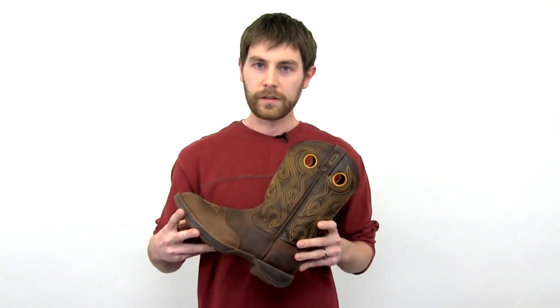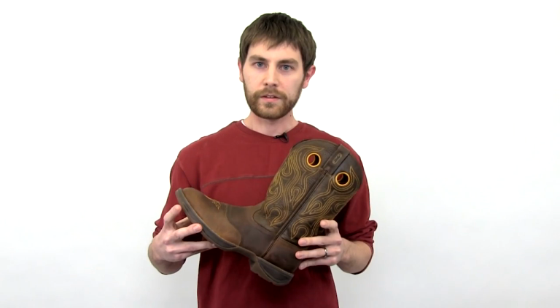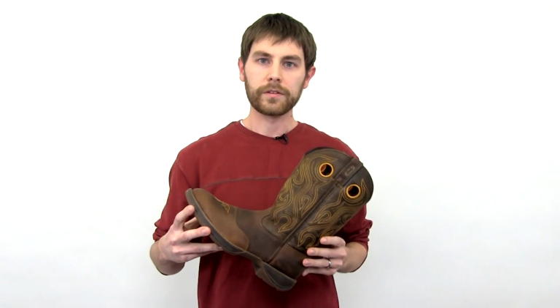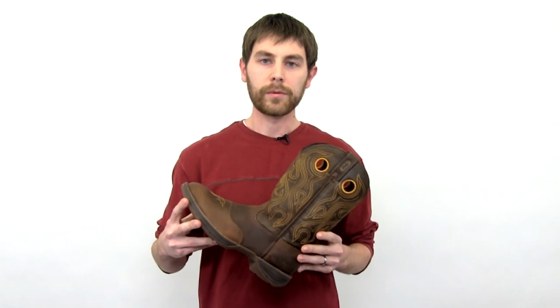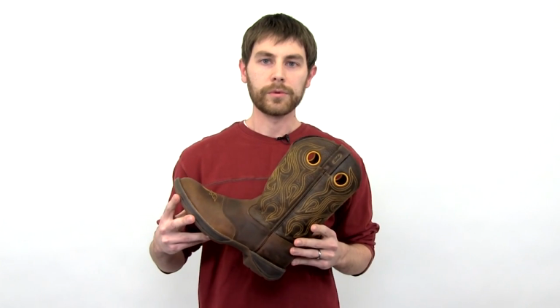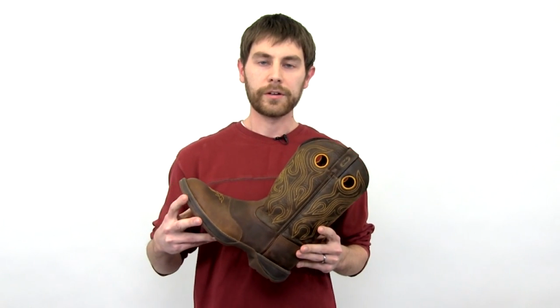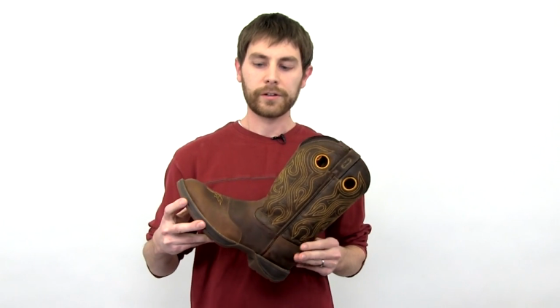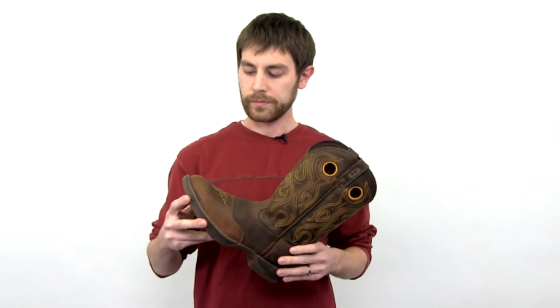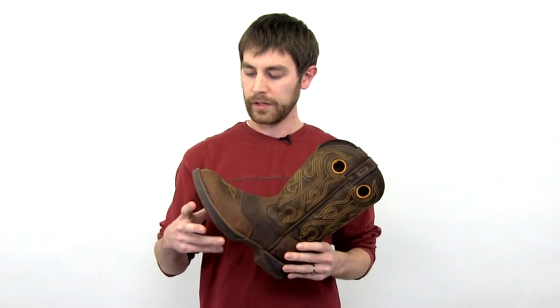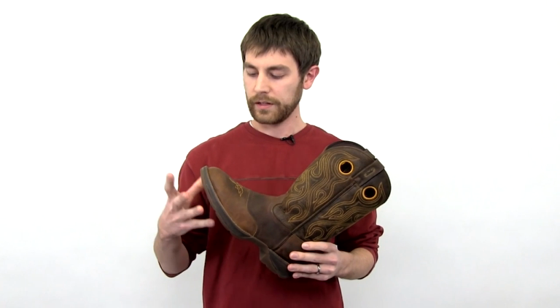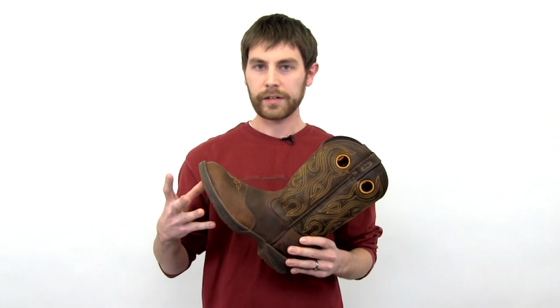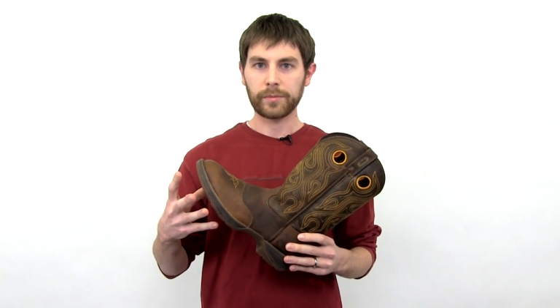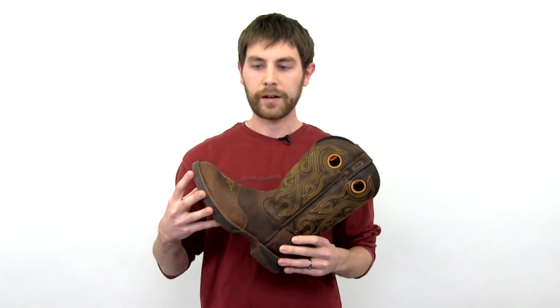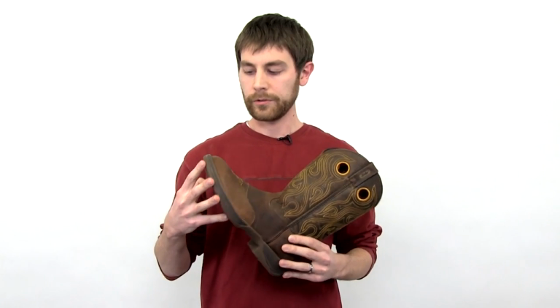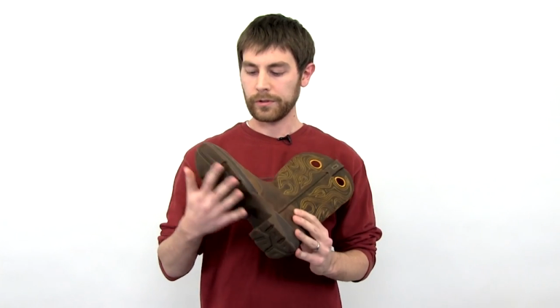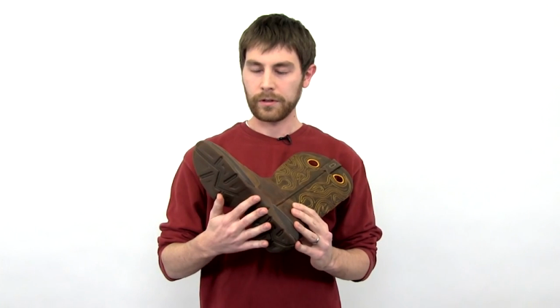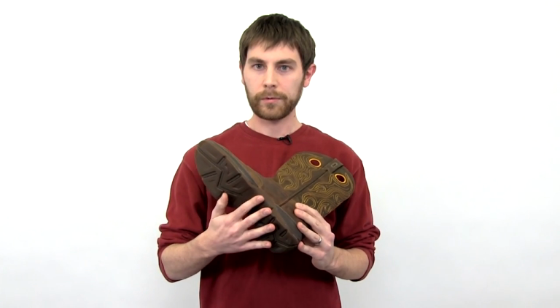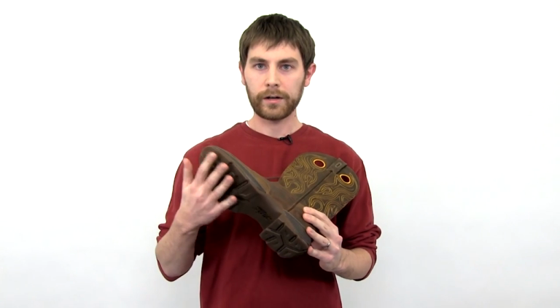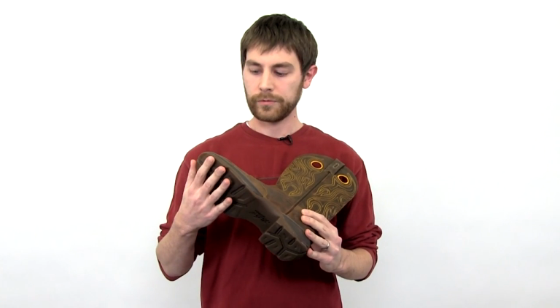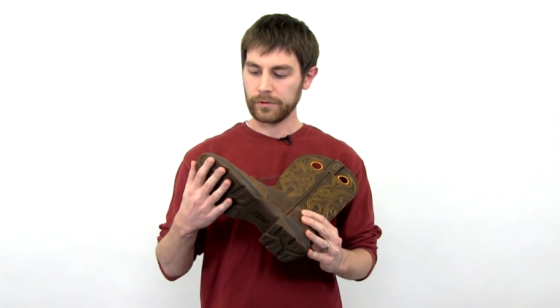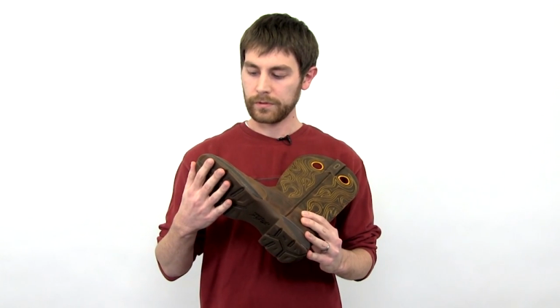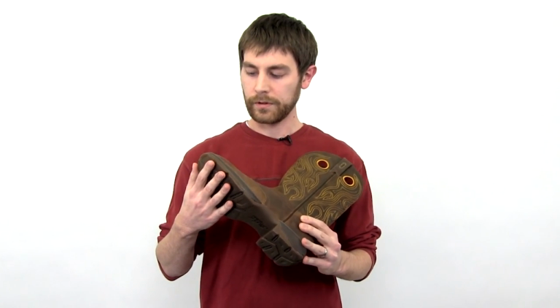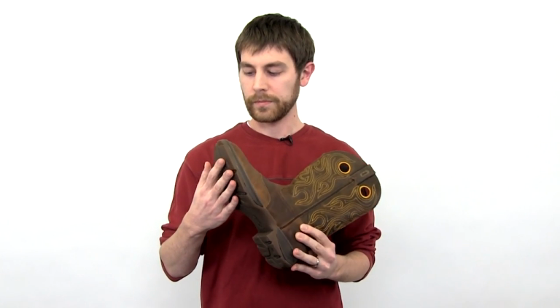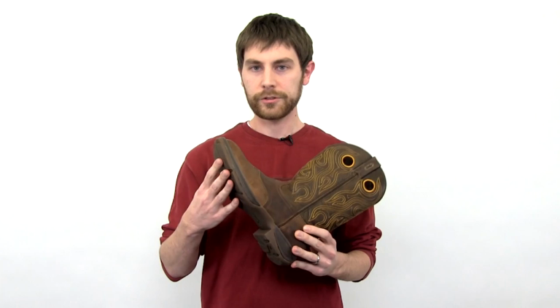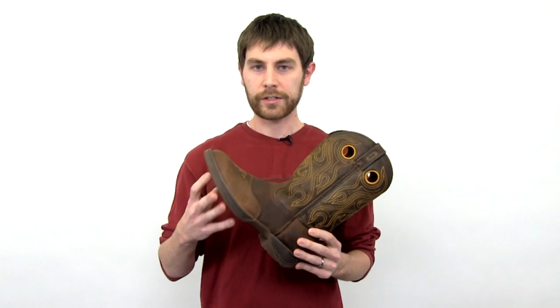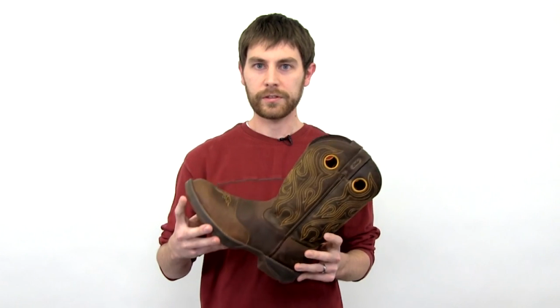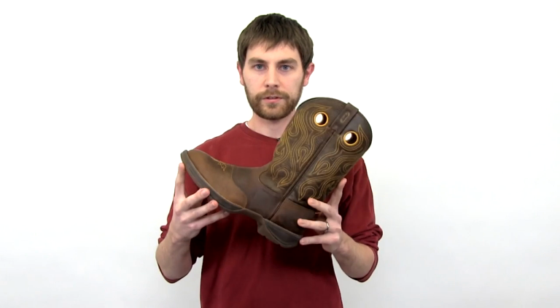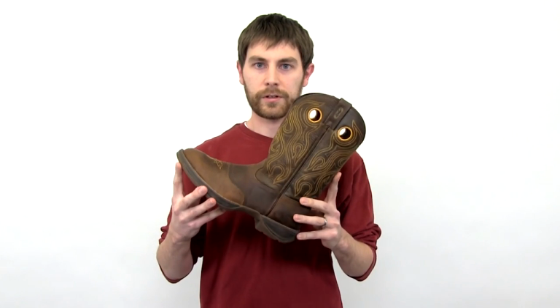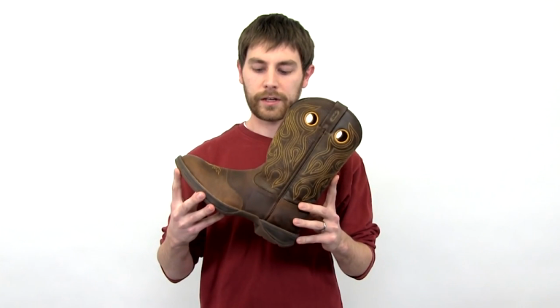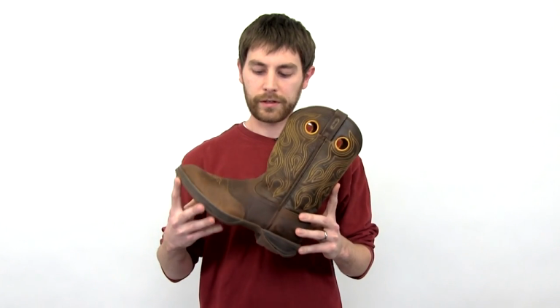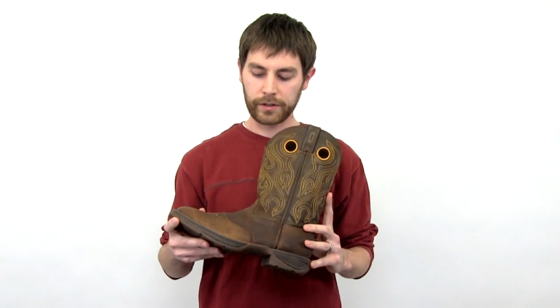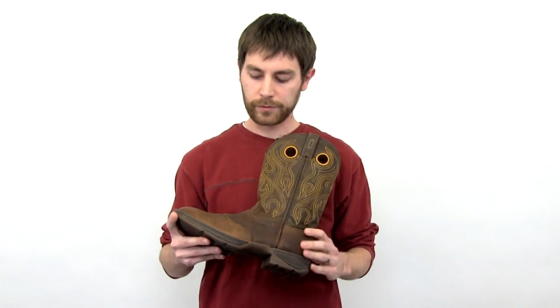This is the Rebel Boot by Durango. It has an athletic inspired outsole with a rubber bottom for added traction, and it's also very lightweight and very comfortable.